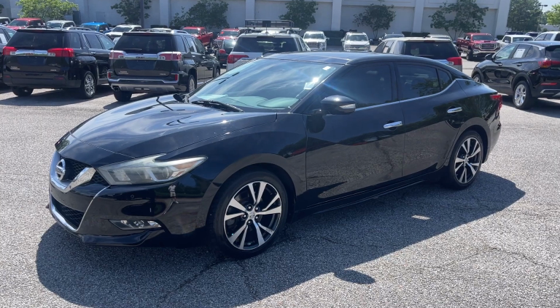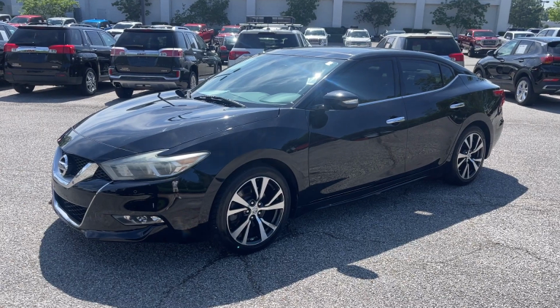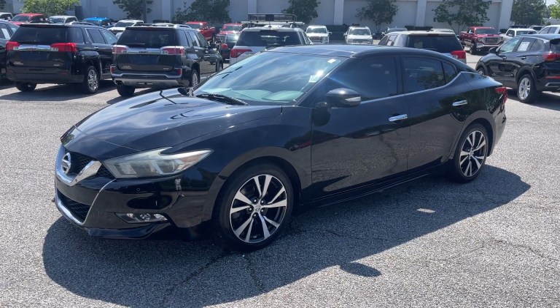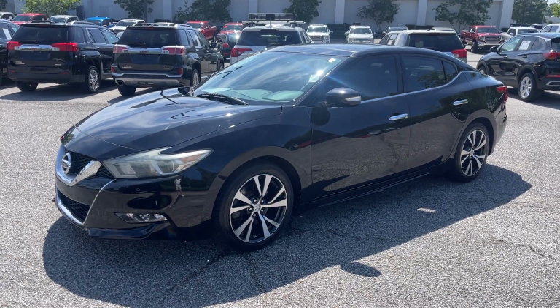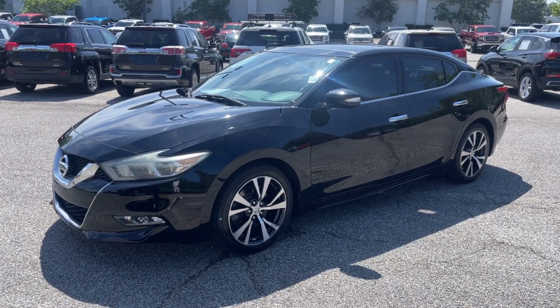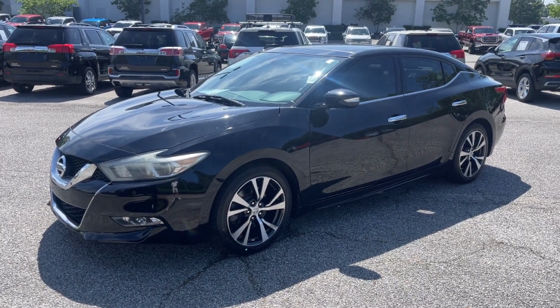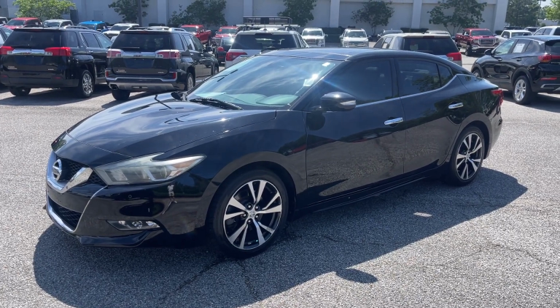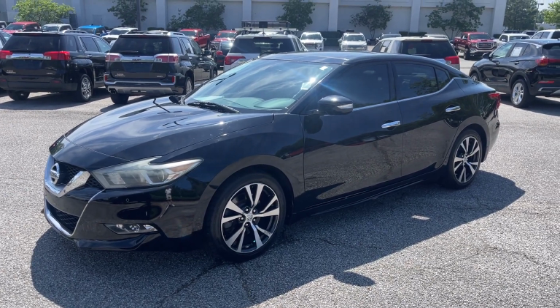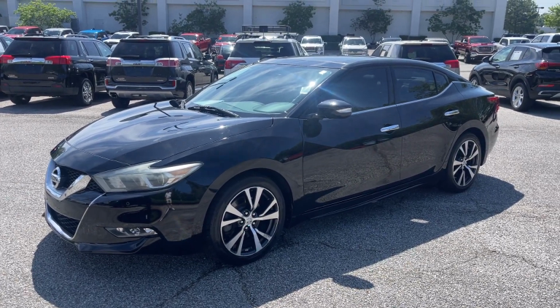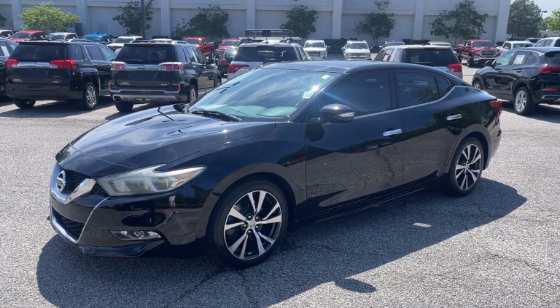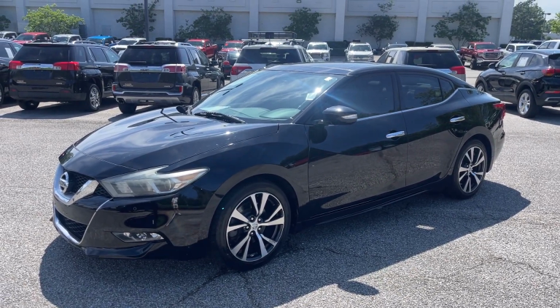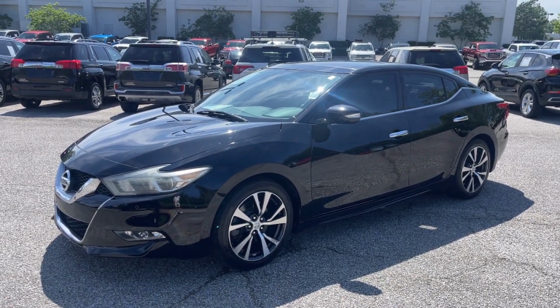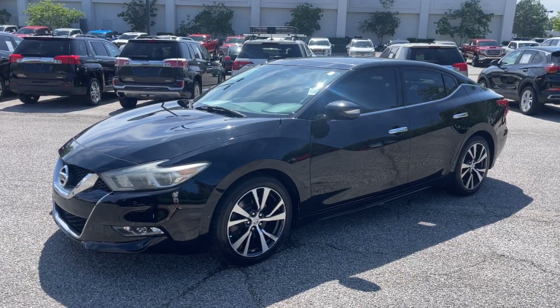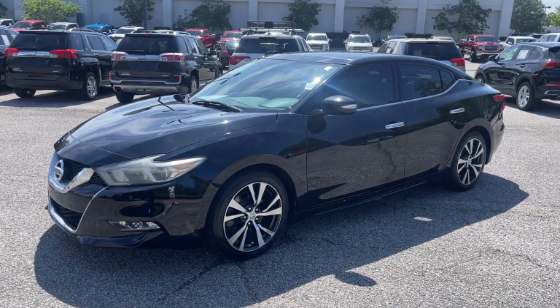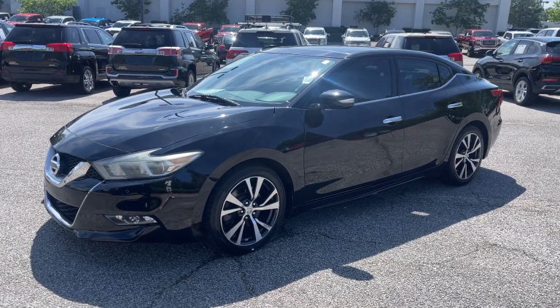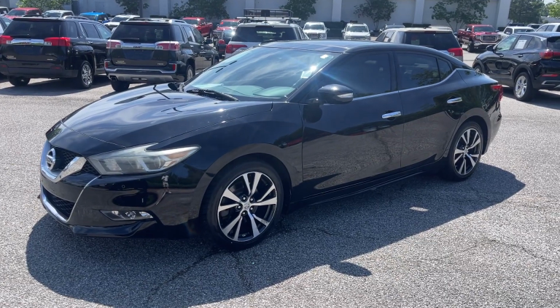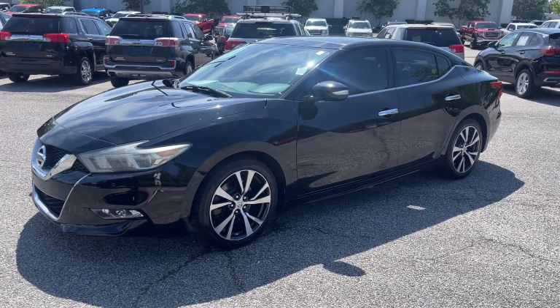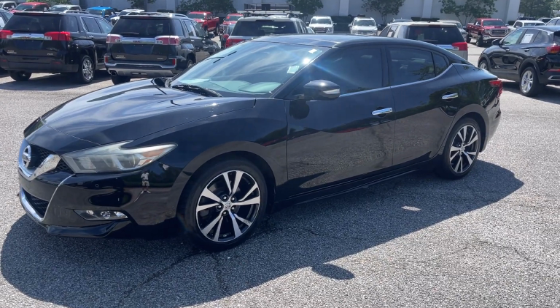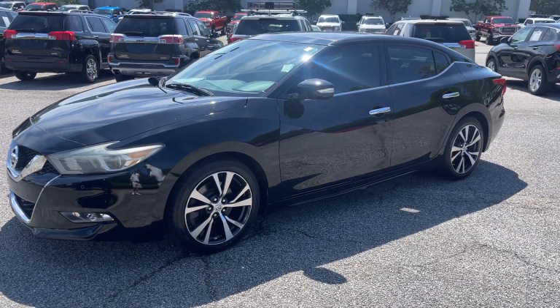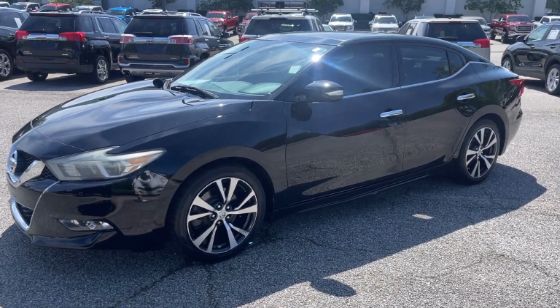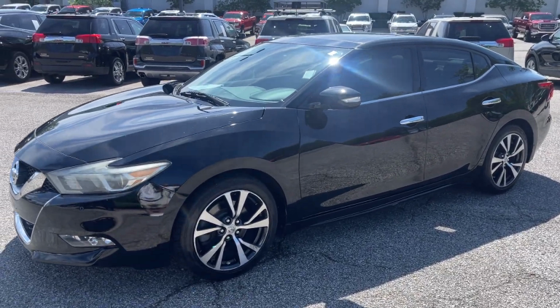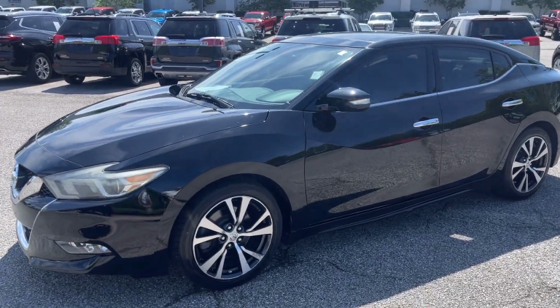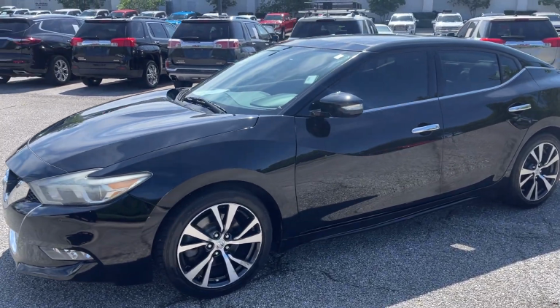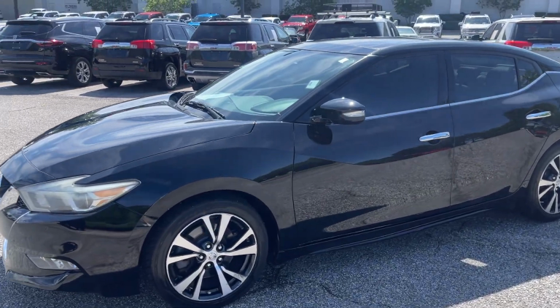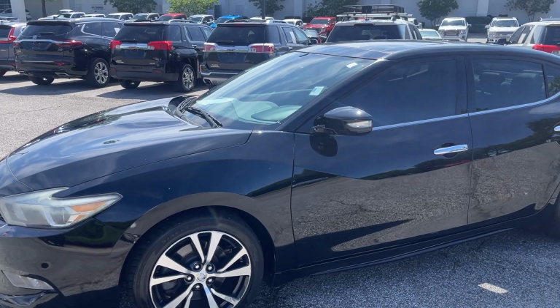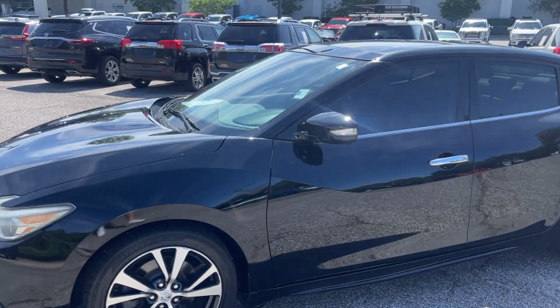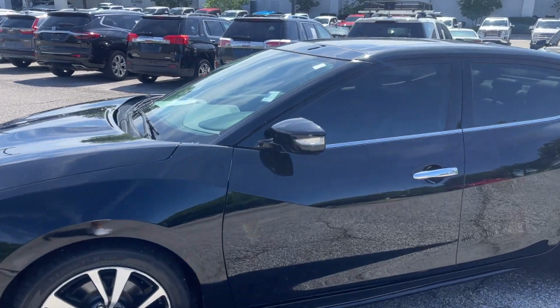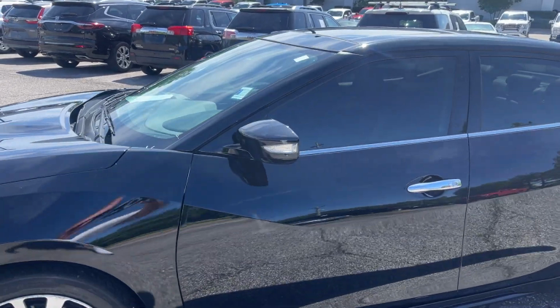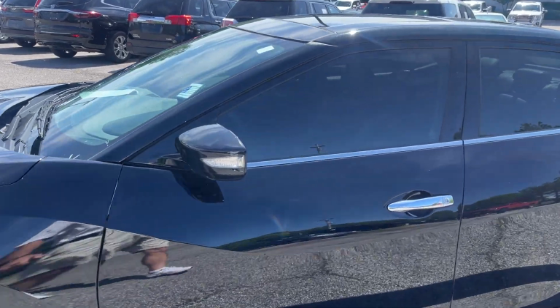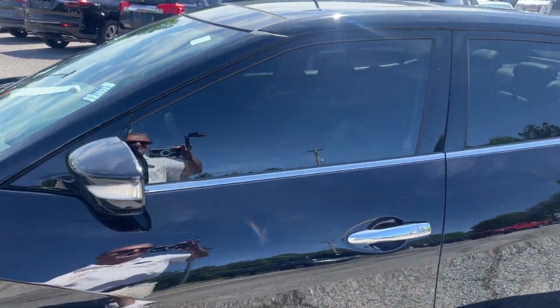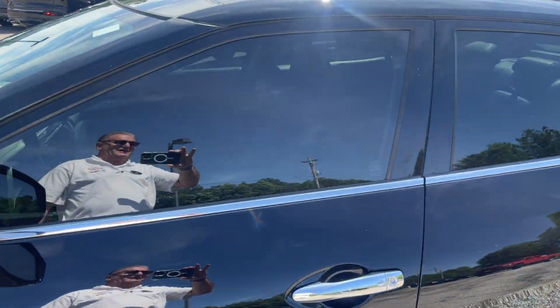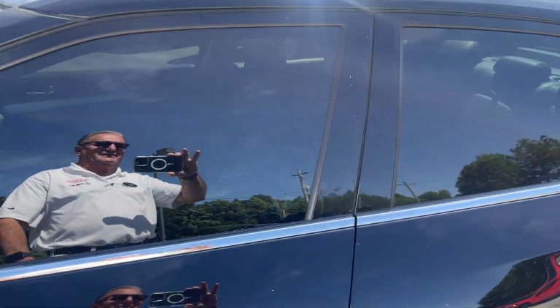Hey friends, Jack Winley, one of the salesmen here at Sunrise Buick GMC at Wolf Chase. This here's a 2016 Nissan Maxima — let's take a peek inside, you're gonna like this.